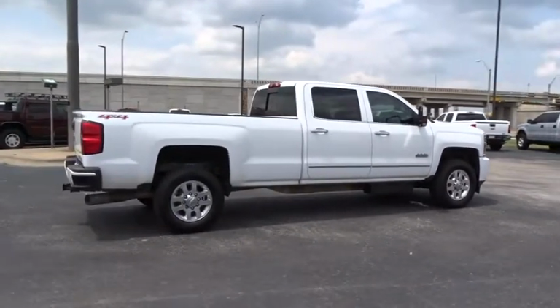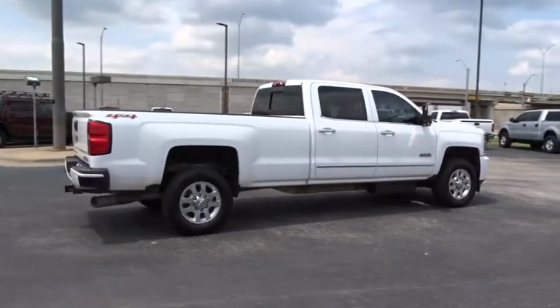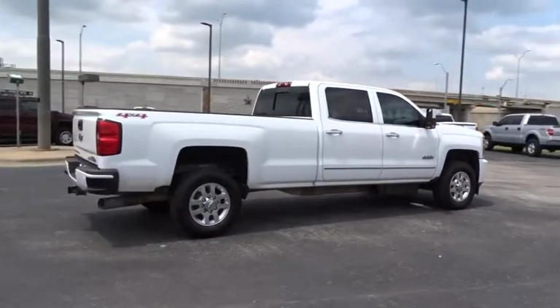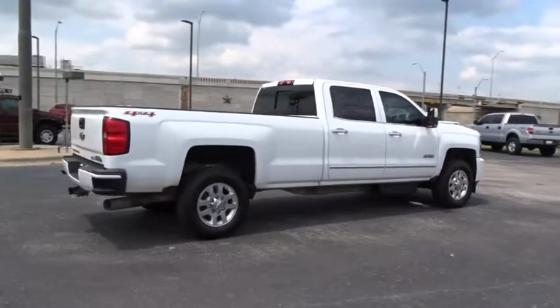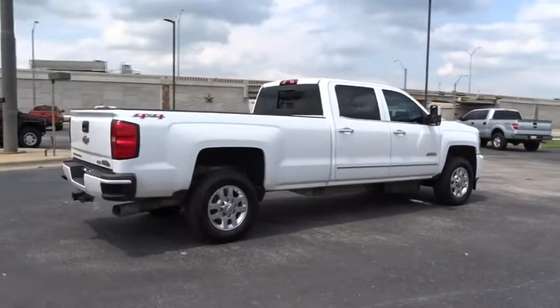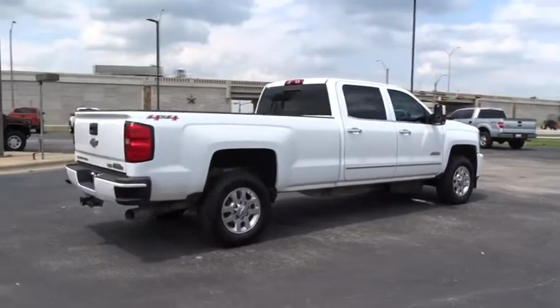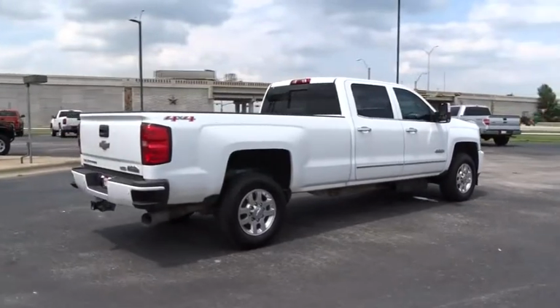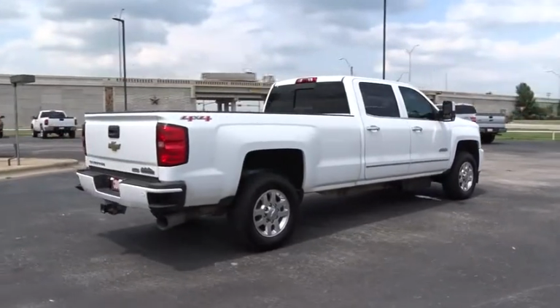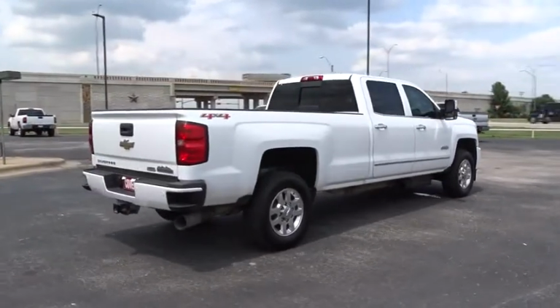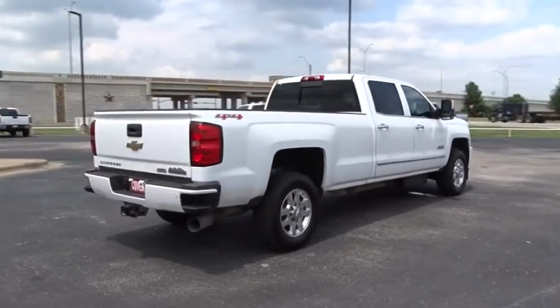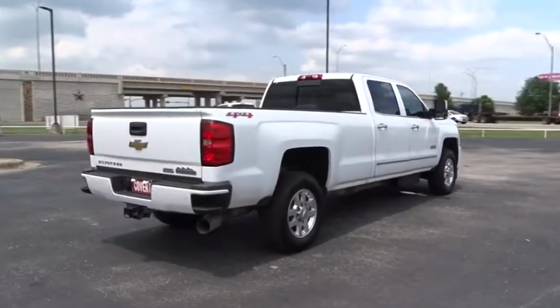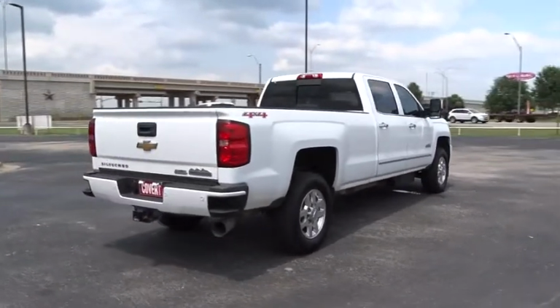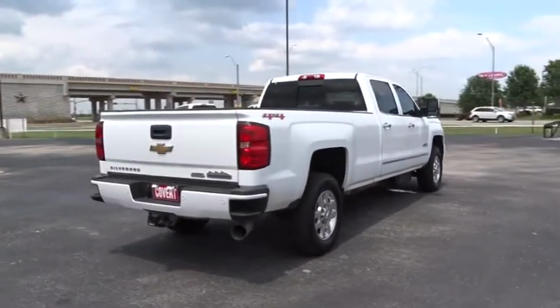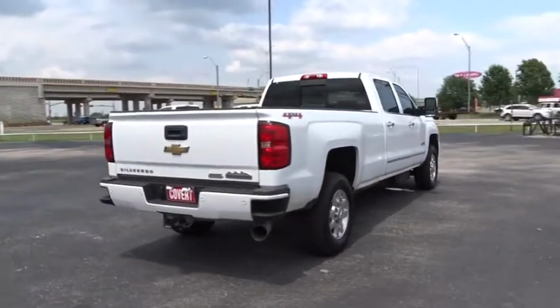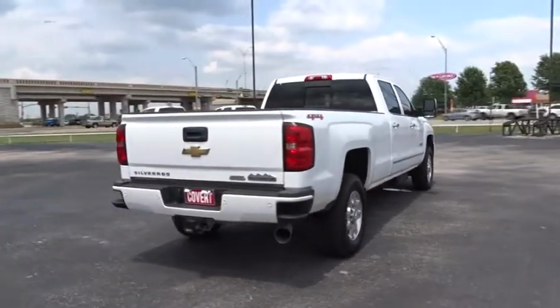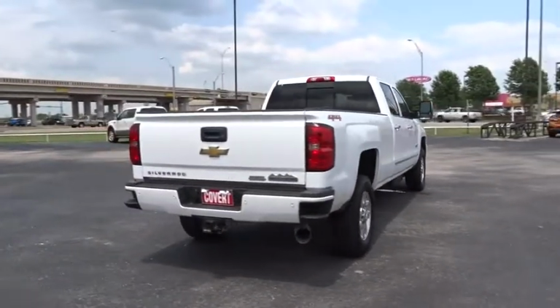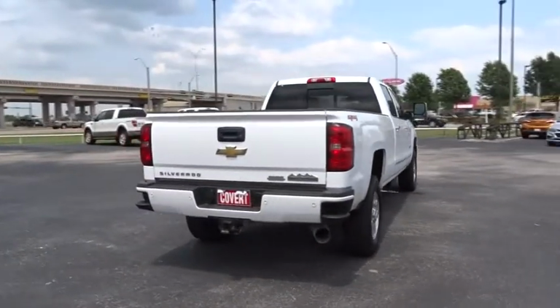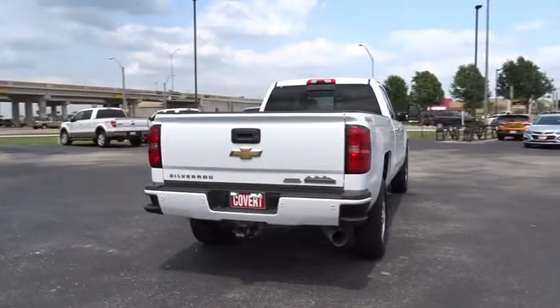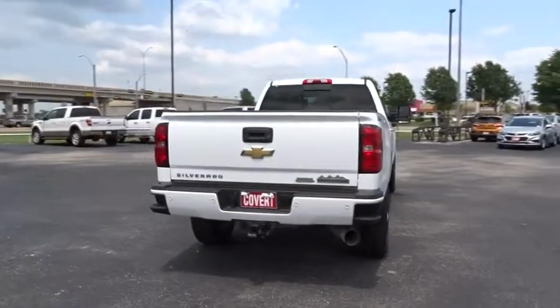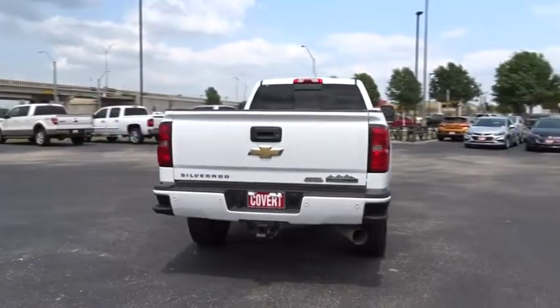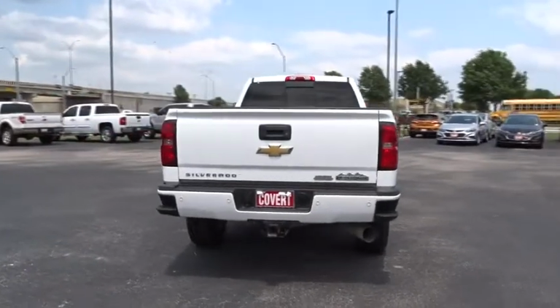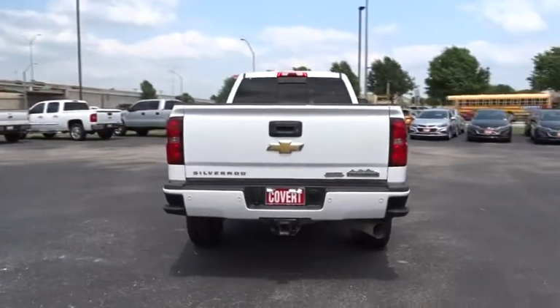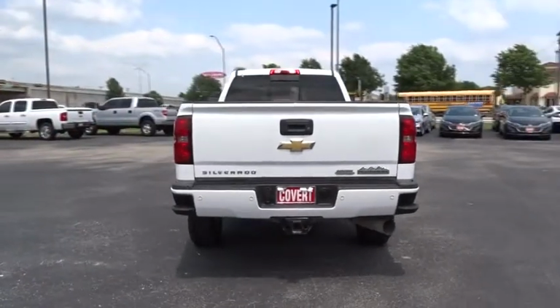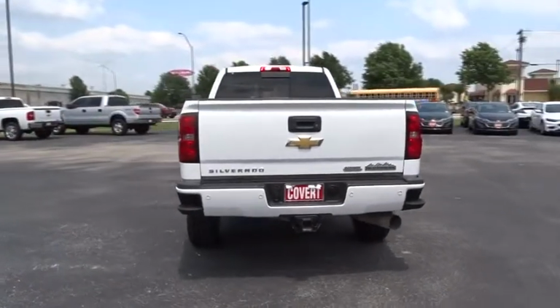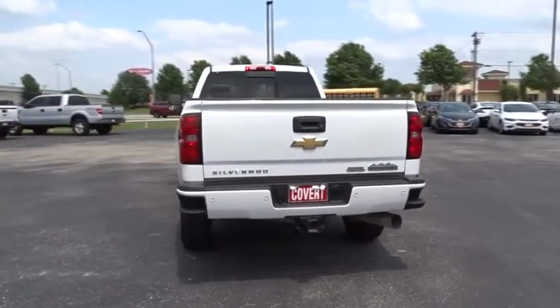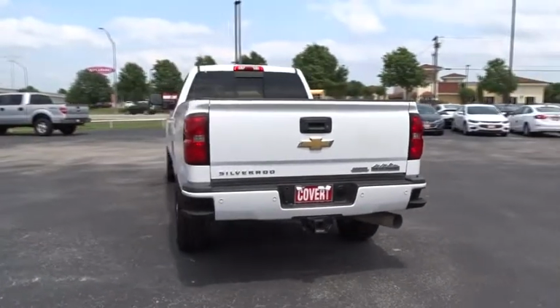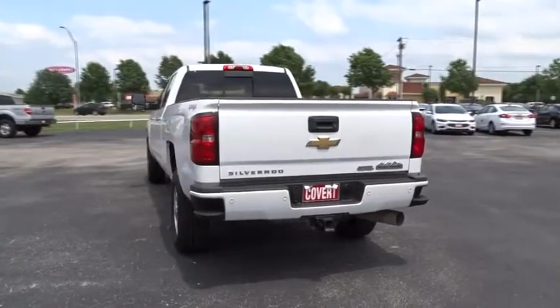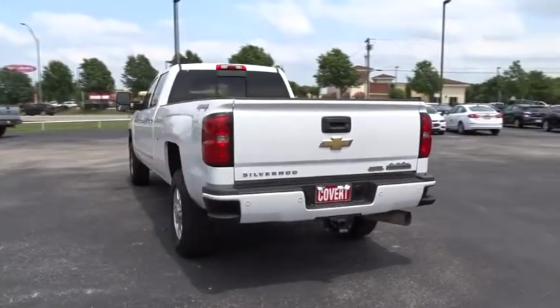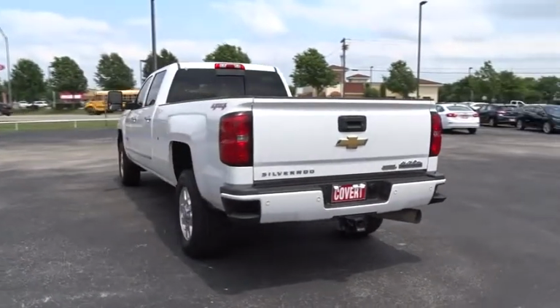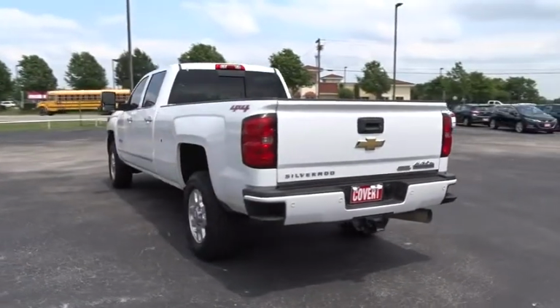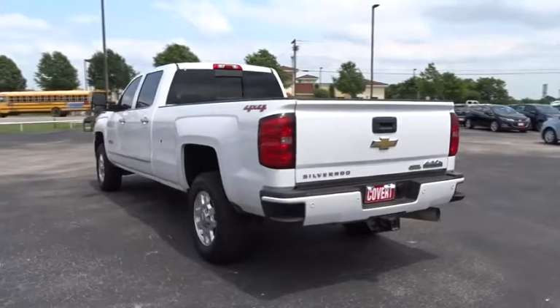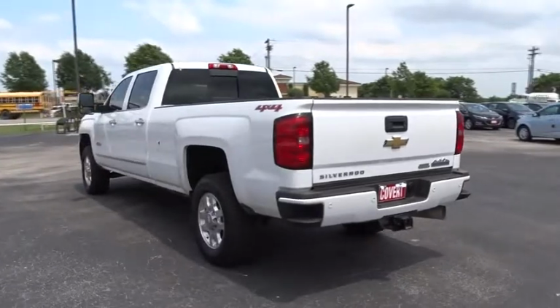Stability control. Backup camera. Bluetooth. Leather-wrapped steering wheel. Adjustable steering wheel. Cruise control. Floor mats. Four-wheel disc brakes. Four-wheel drive. Aluminum wheels. Auto-dimming rear view mirror.